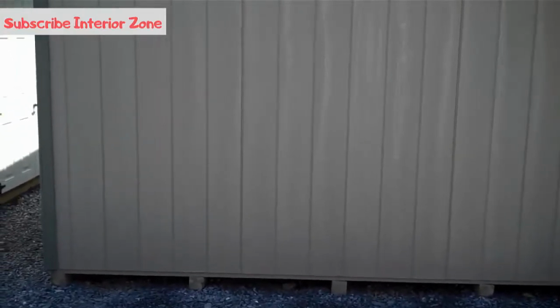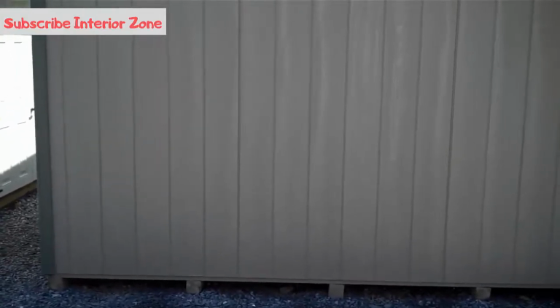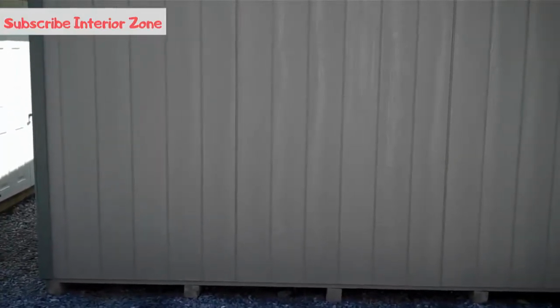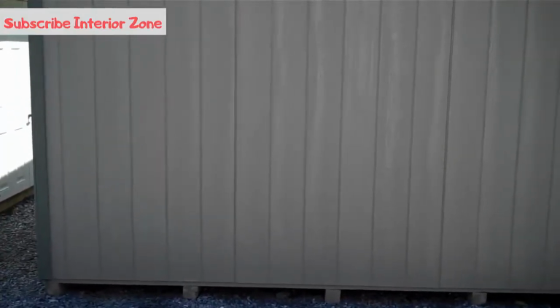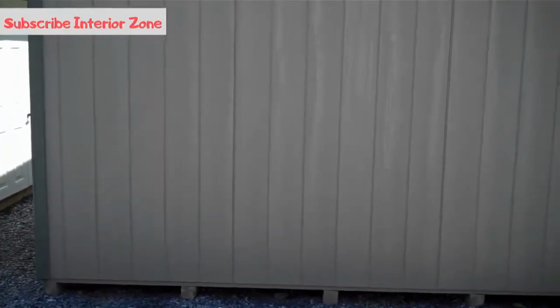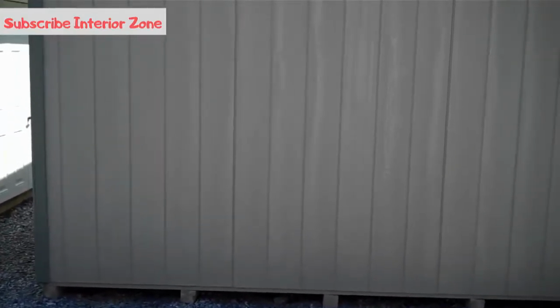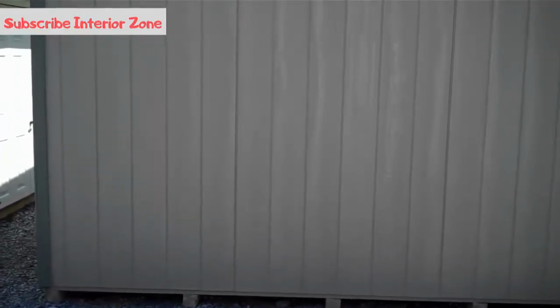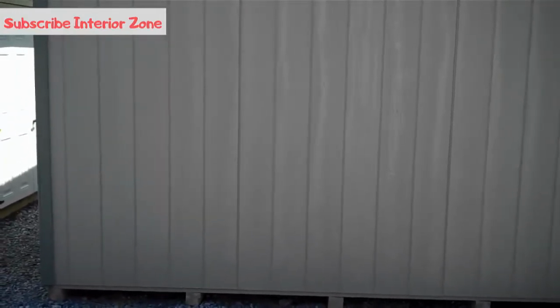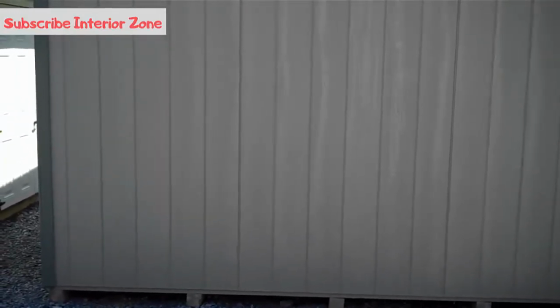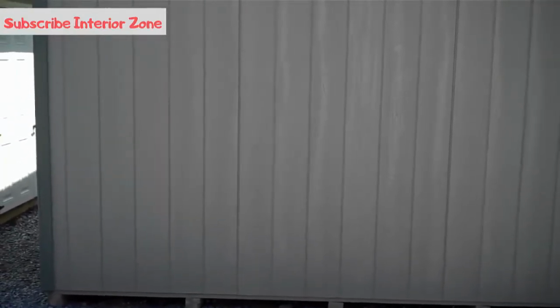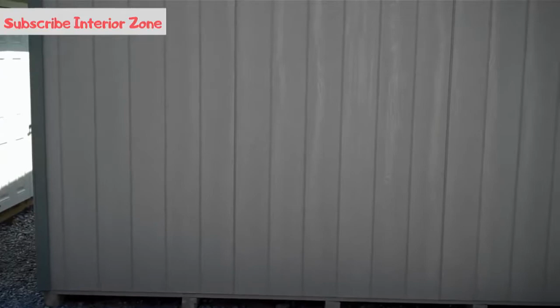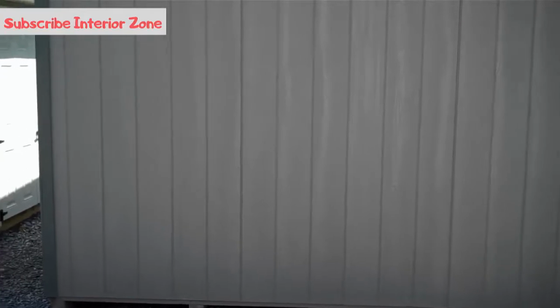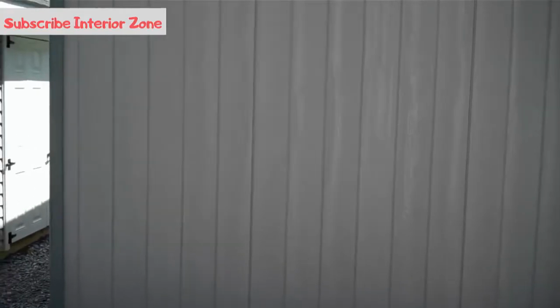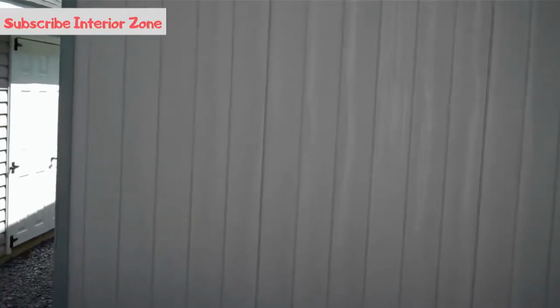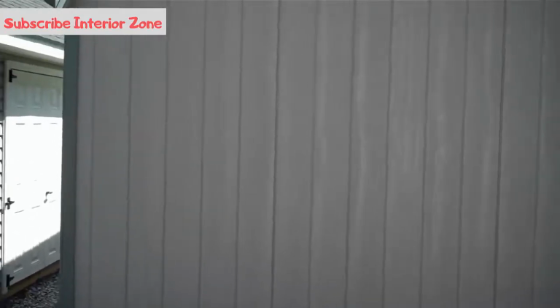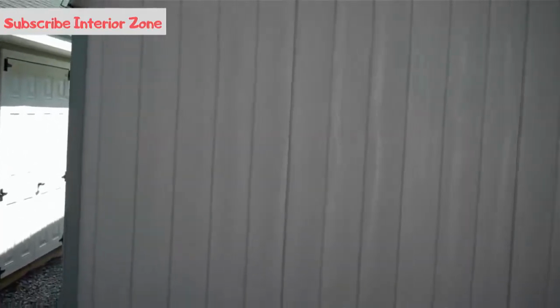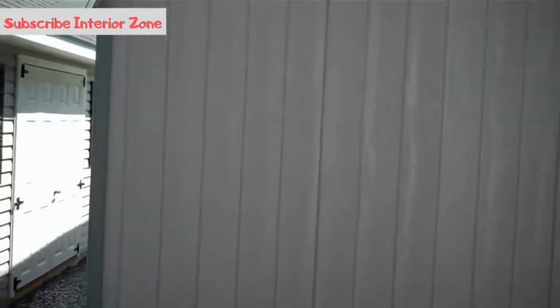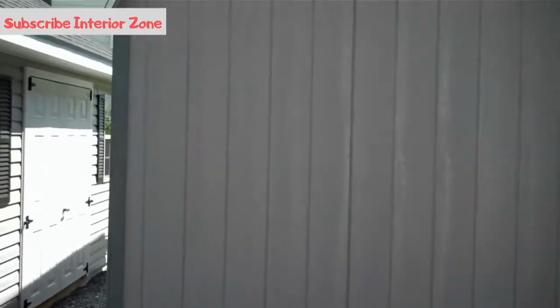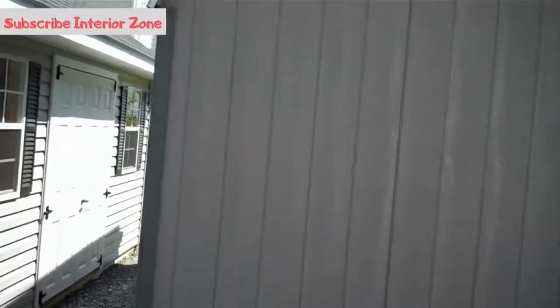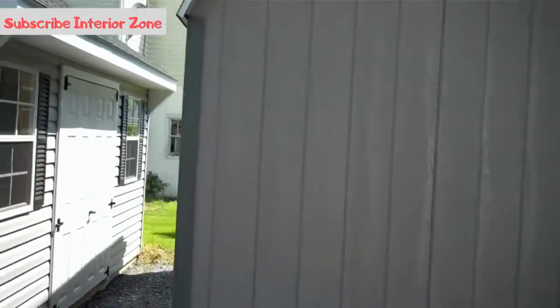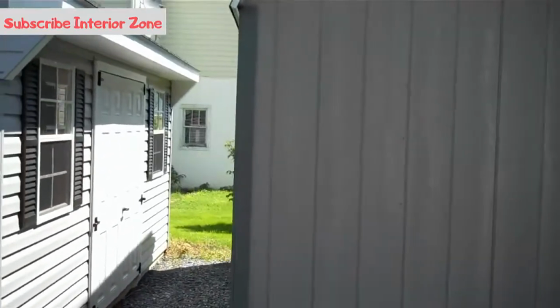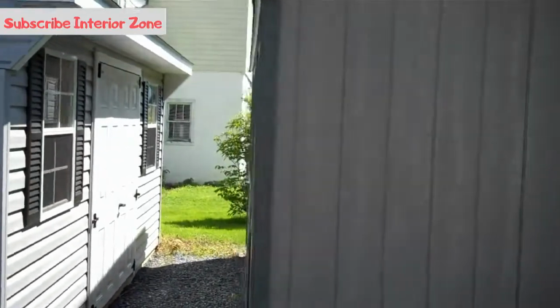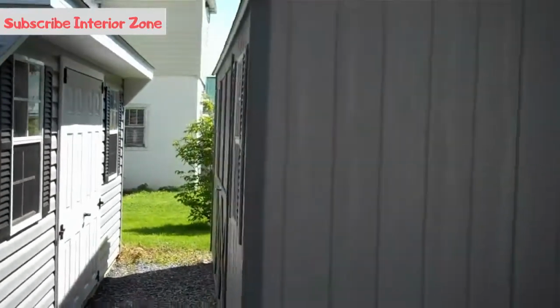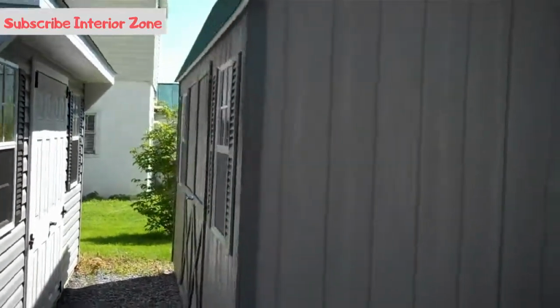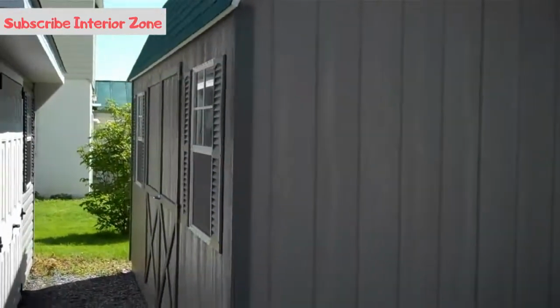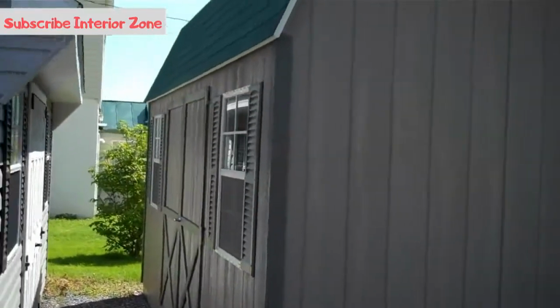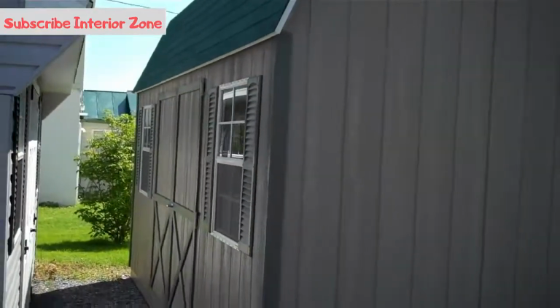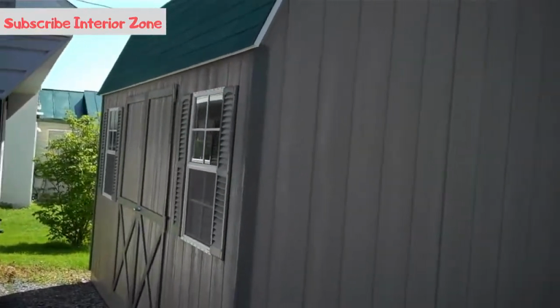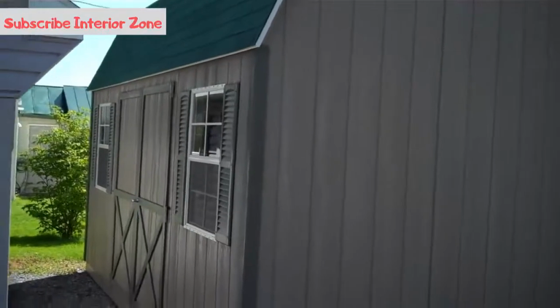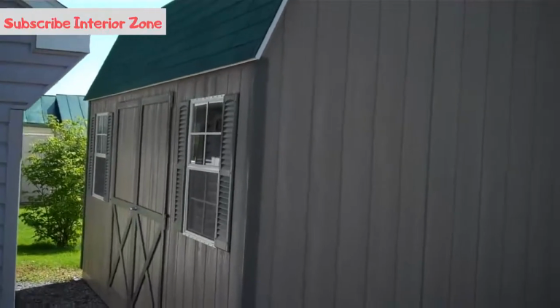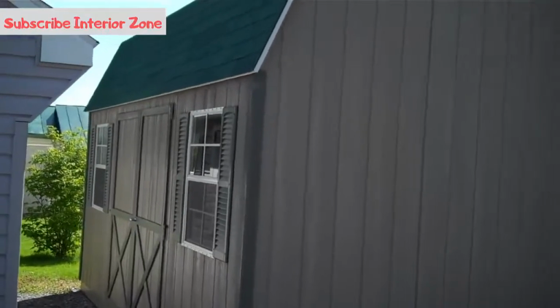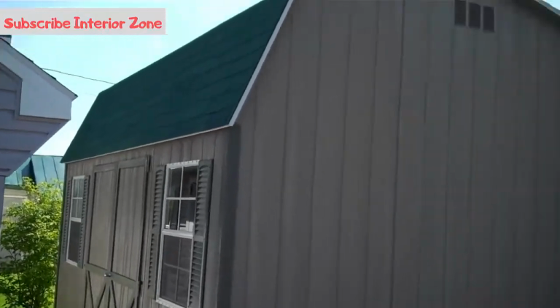It has two by four pressure treated joists on the Dutch barn, 16 inch on center. And when we take a look on the inside, you'll notice a 5/8 plywood floor.